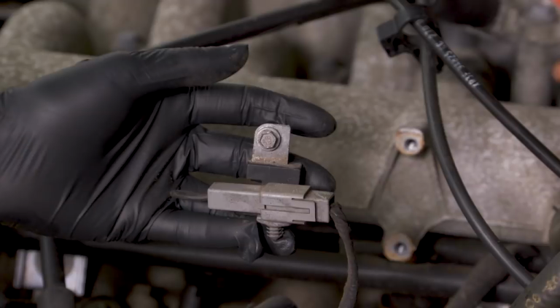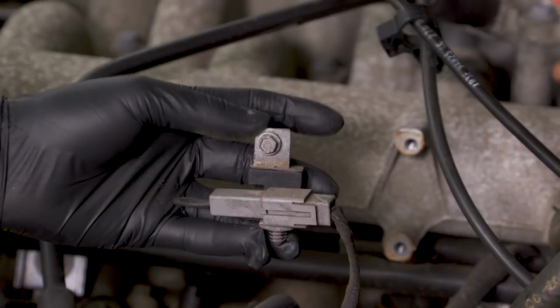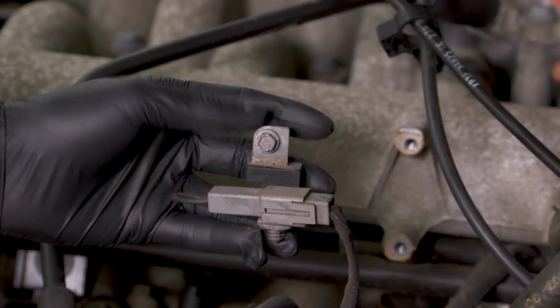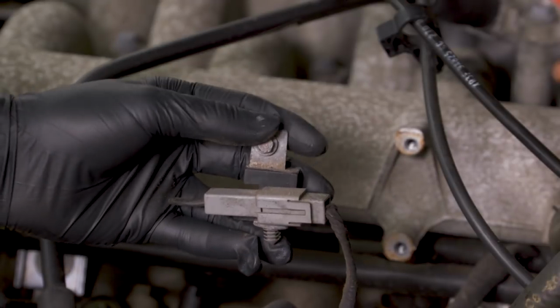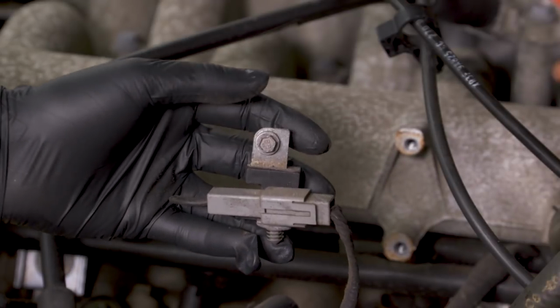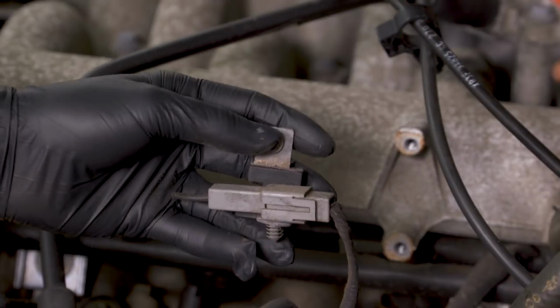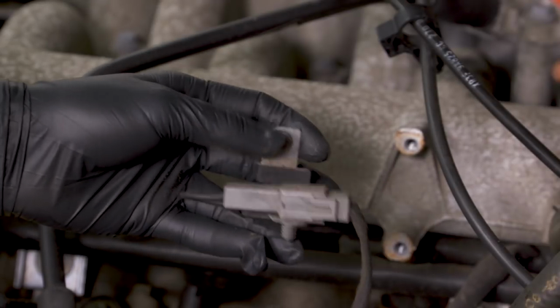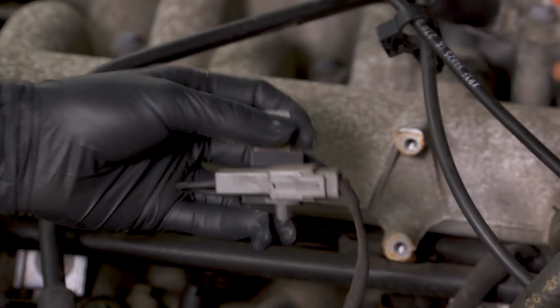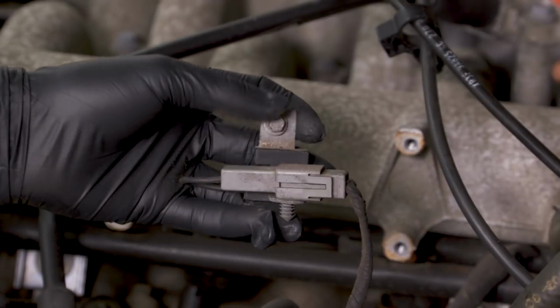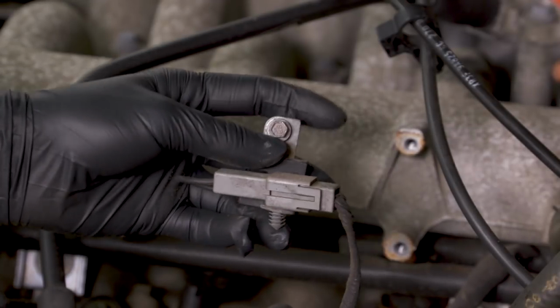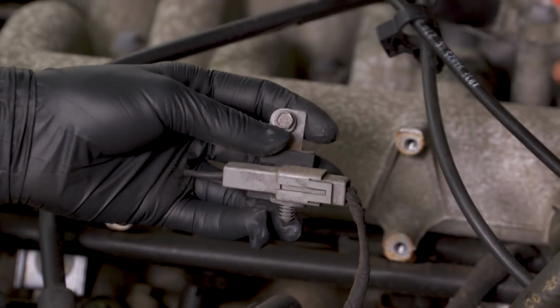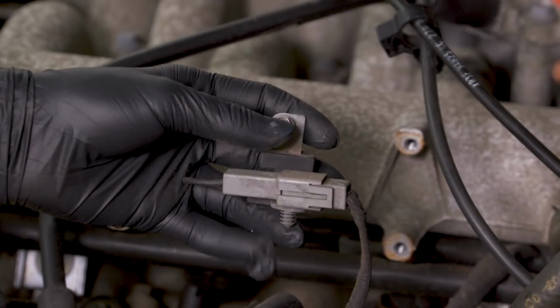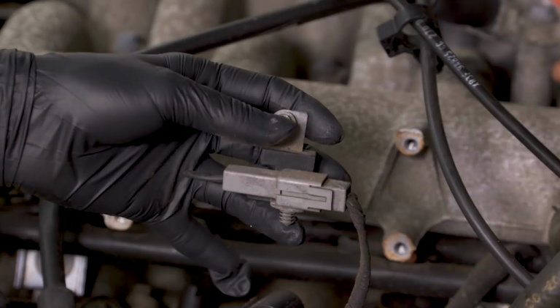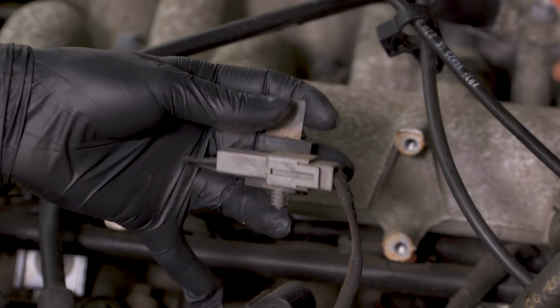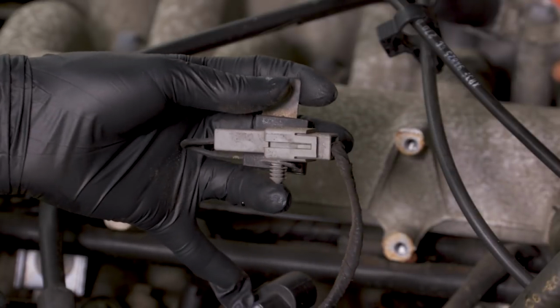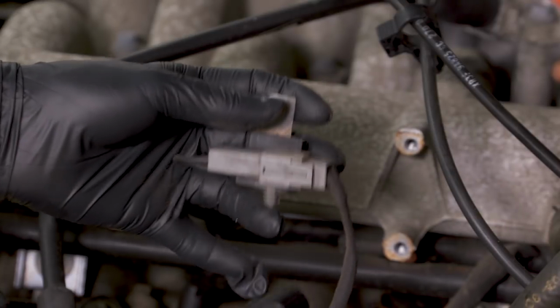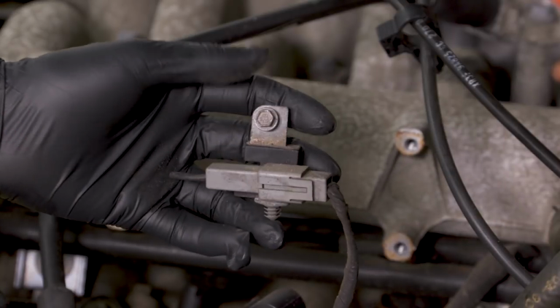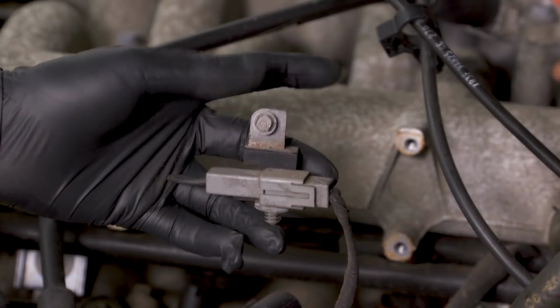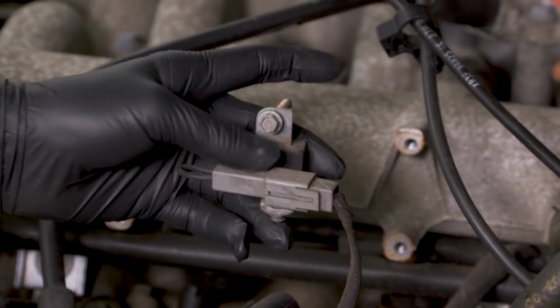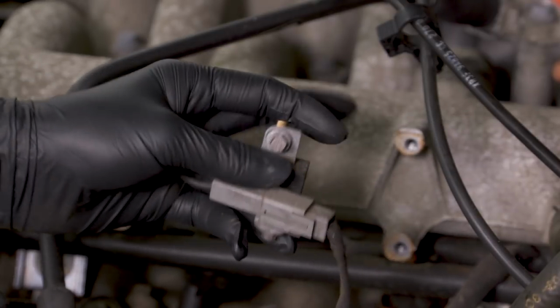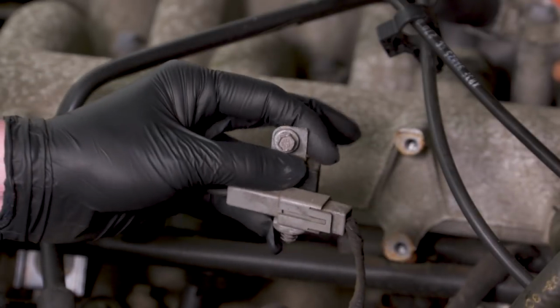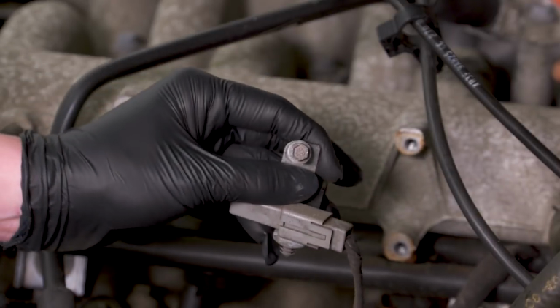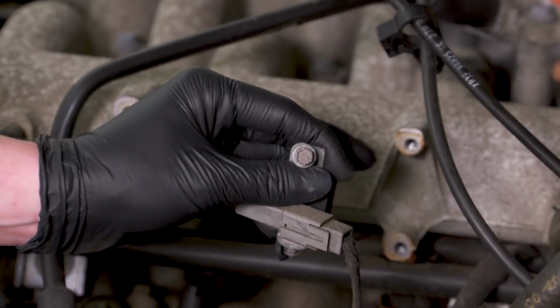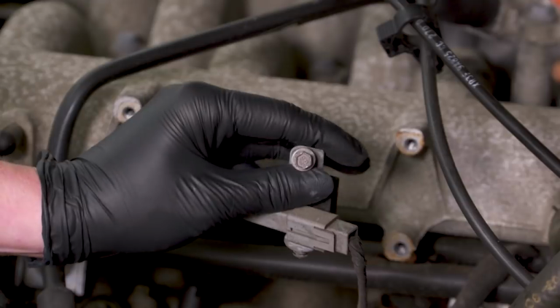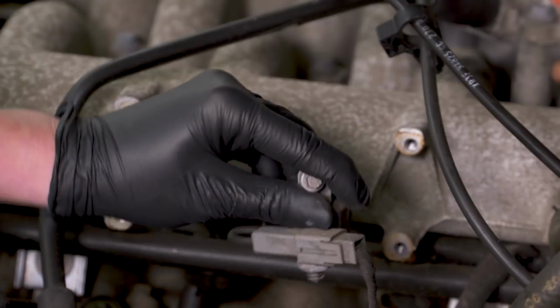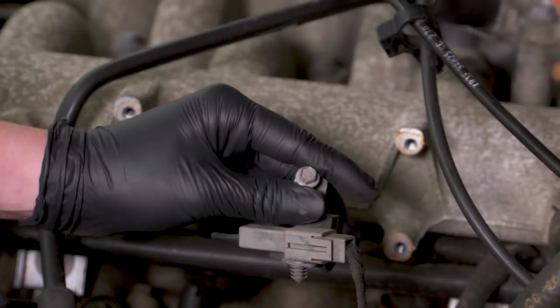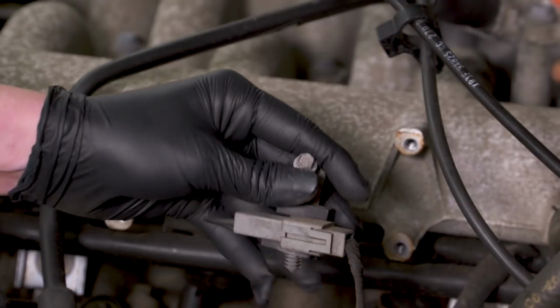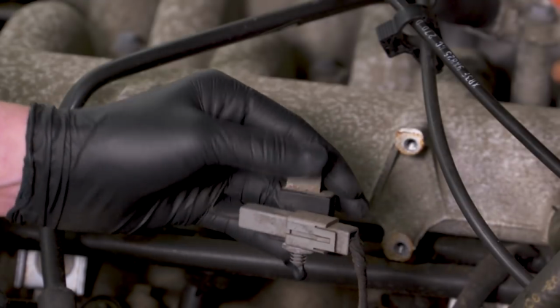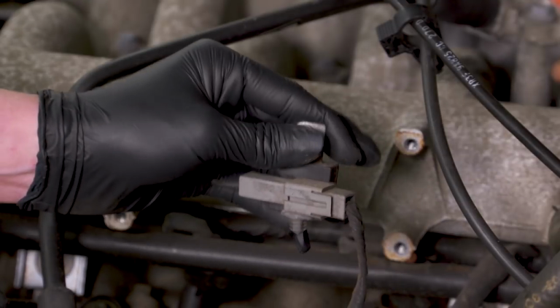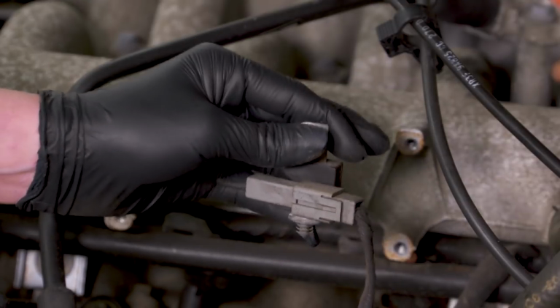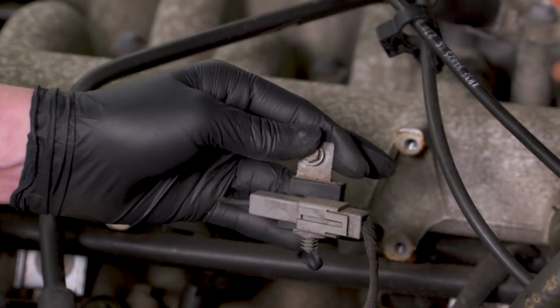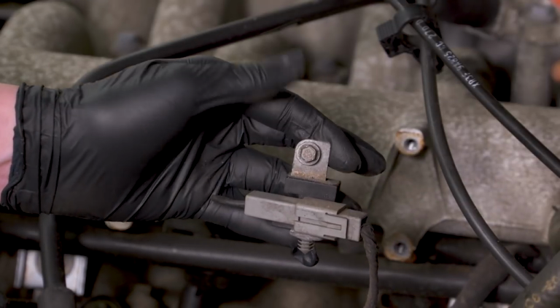On the last bolt of our coil pack, you'll notice that you have this extra electrical connection that actually goes into the main electrical connection for your coil pack — your bolt runs through it. Just keep that in mind when you go to reinstall your coil pack, that this needs to go in that bottom right-hand bolt.